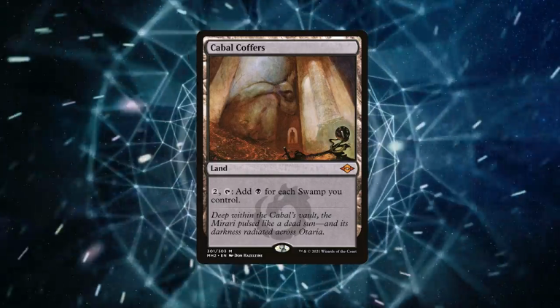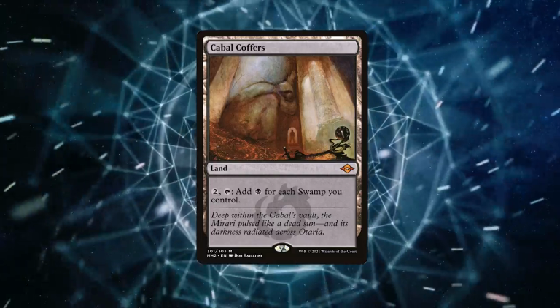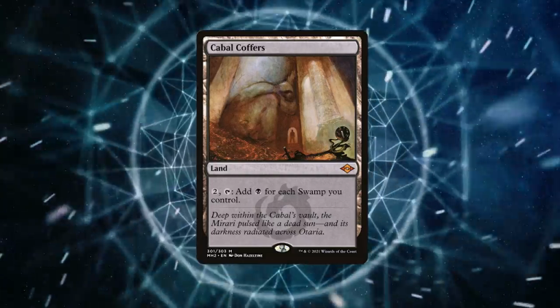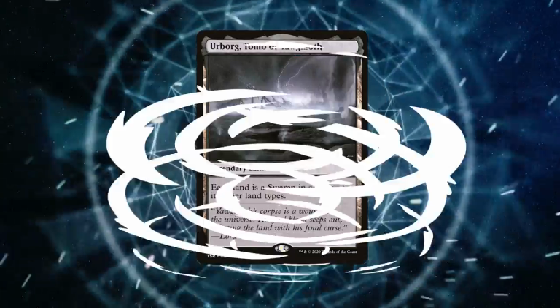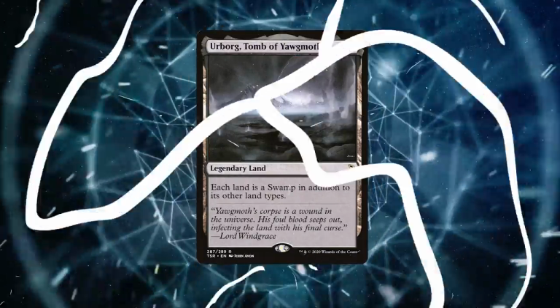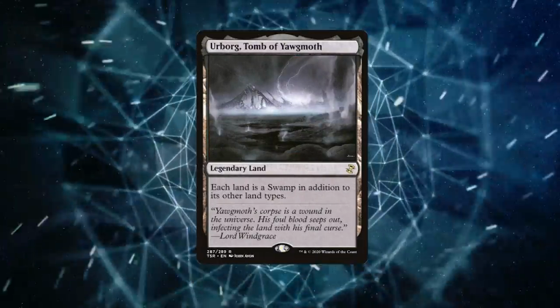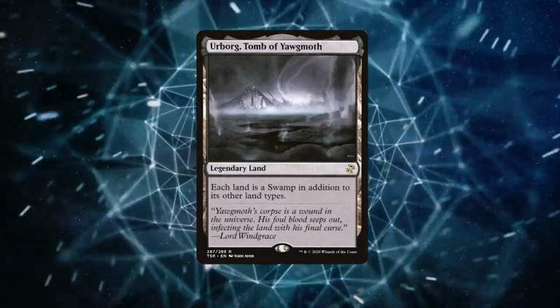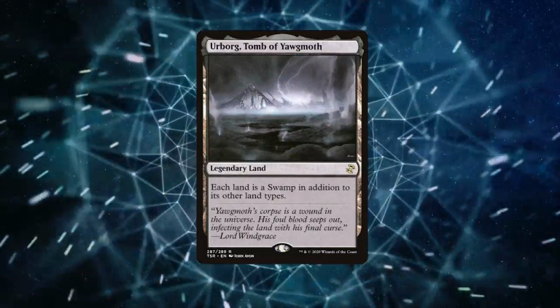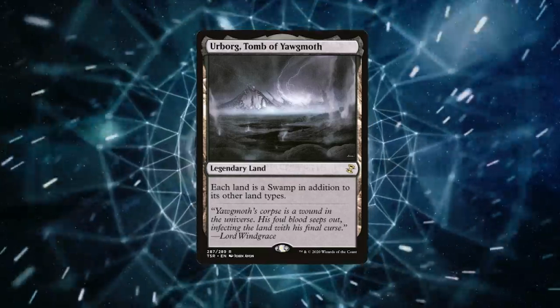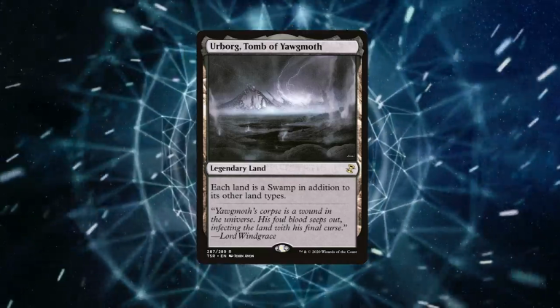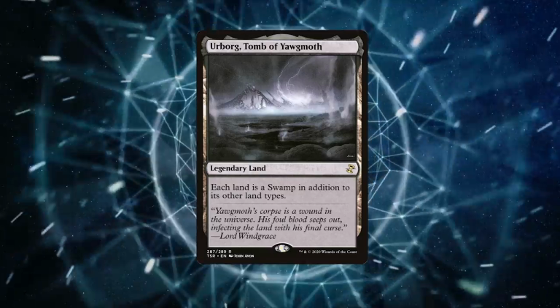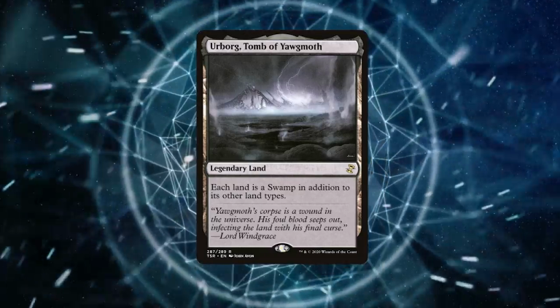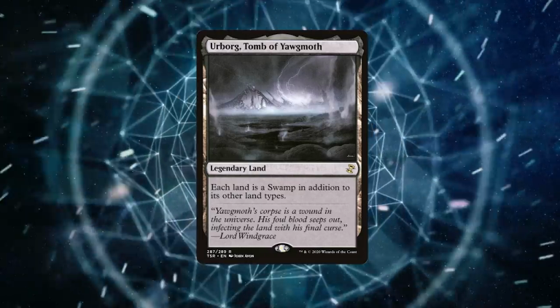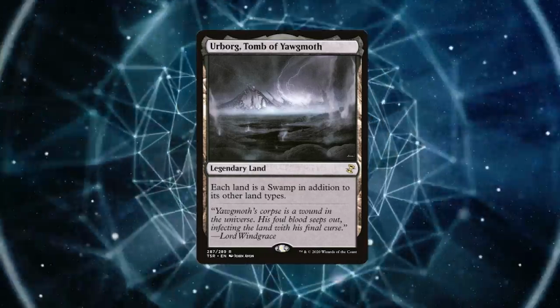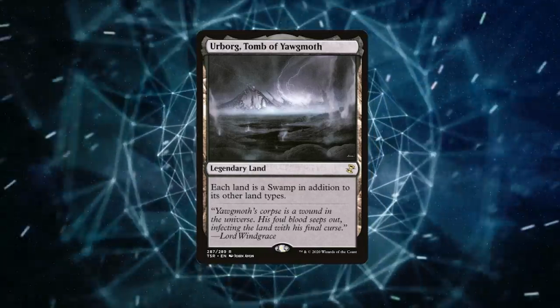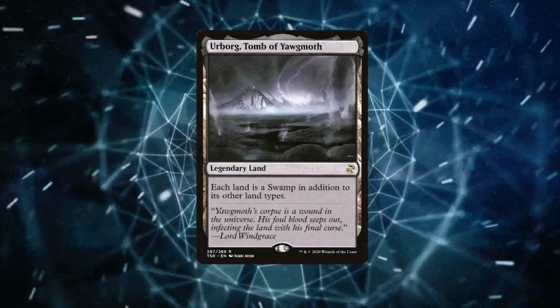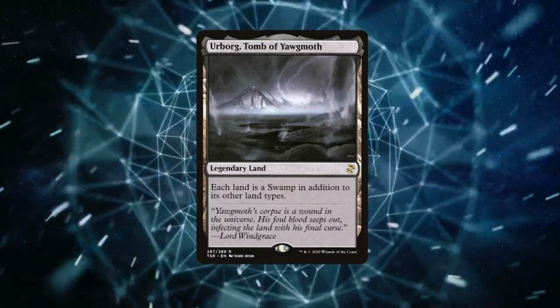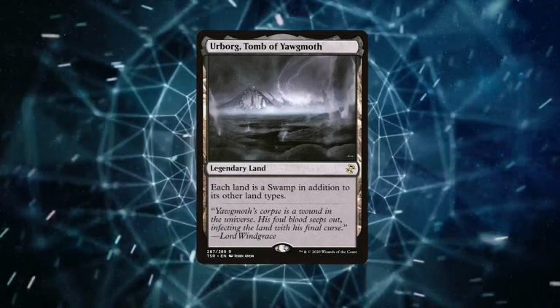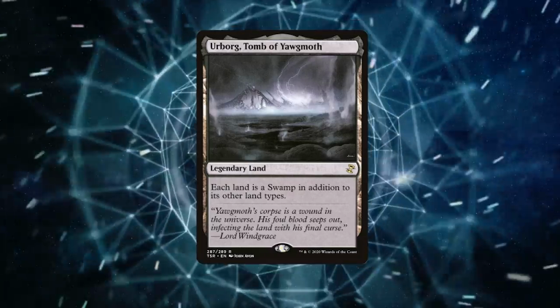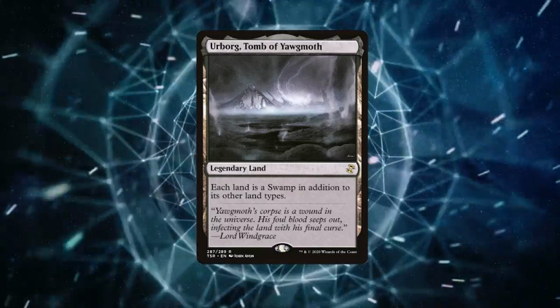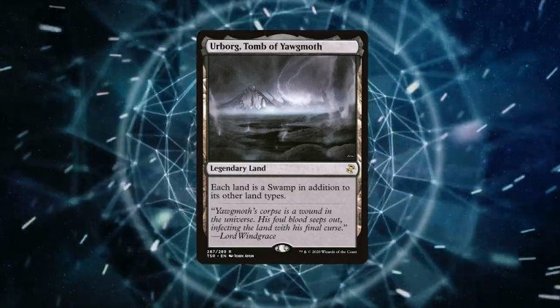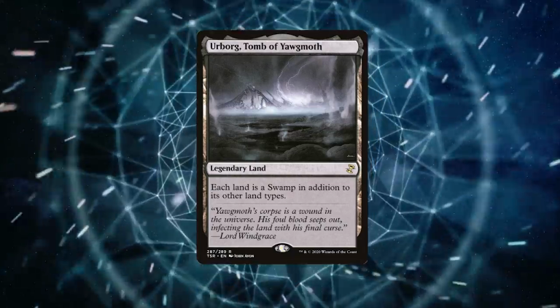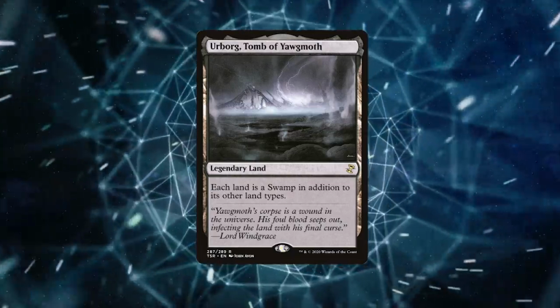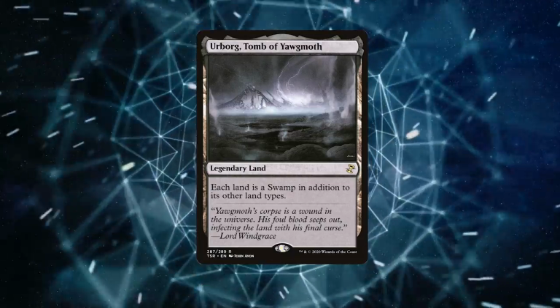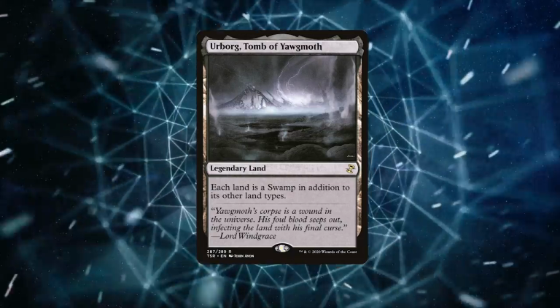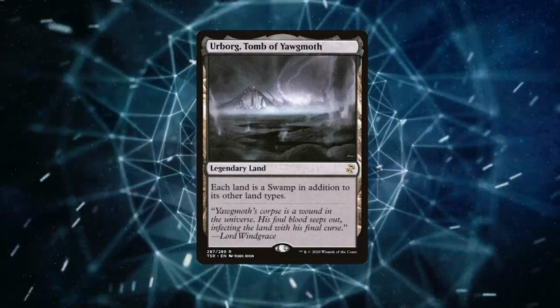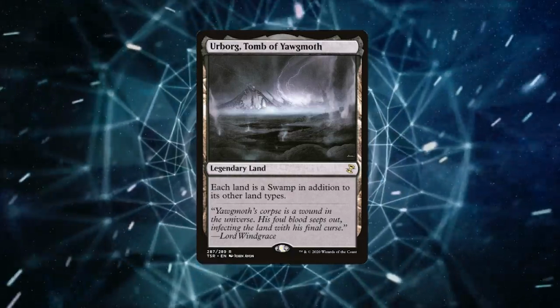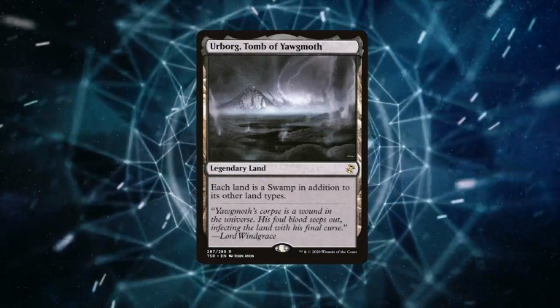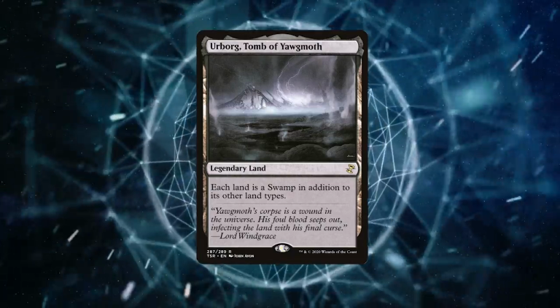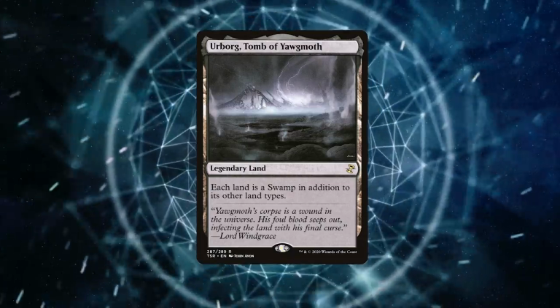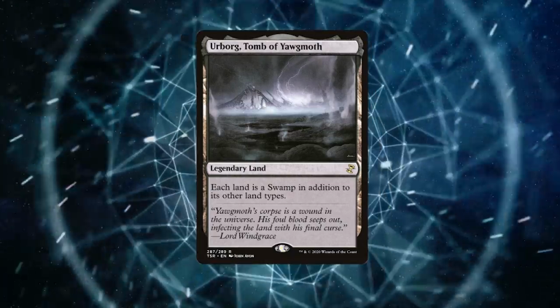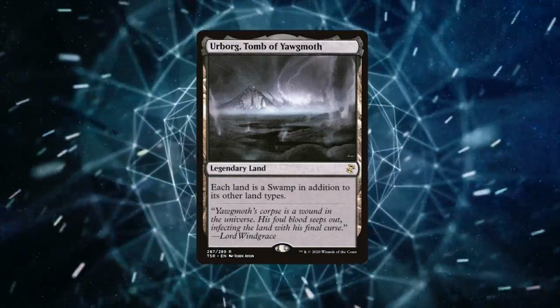And what do we have here? Urborg, Tomb of Yawgmoth. This beauty turns every land into a swamp — hello, Cabal Coffers! The synergy is off the charts, giving you more mana to drain your adversaries with Torment of Hellfire.